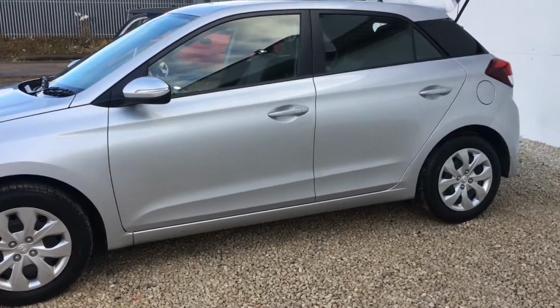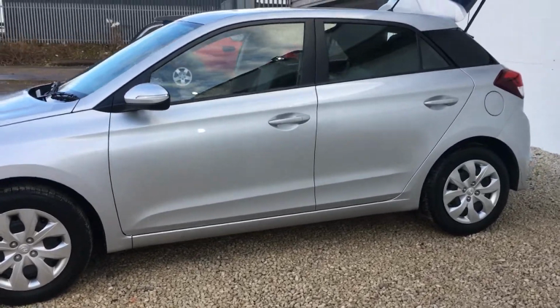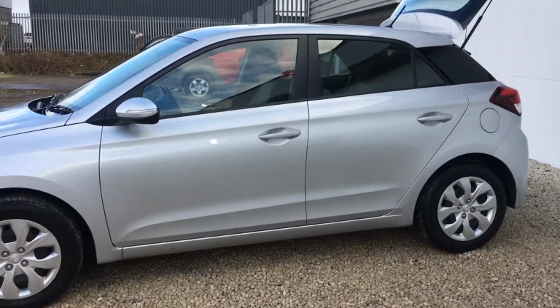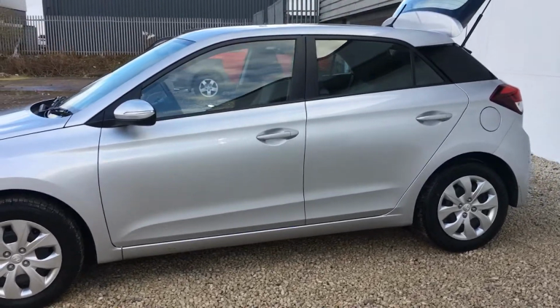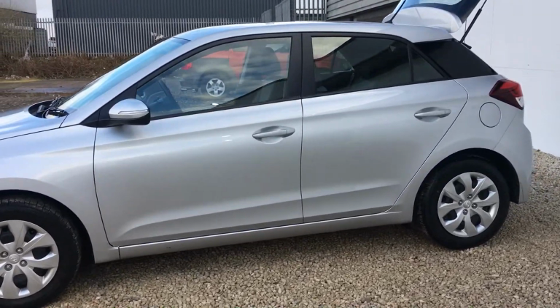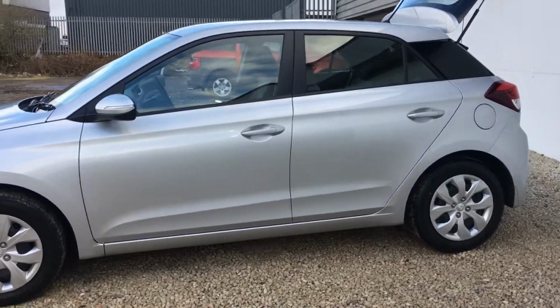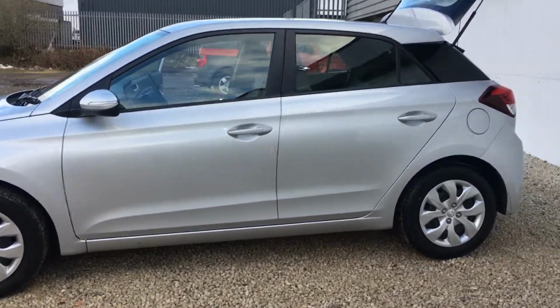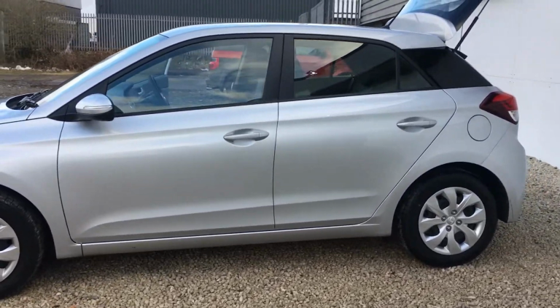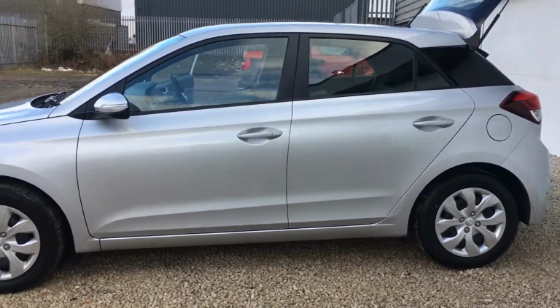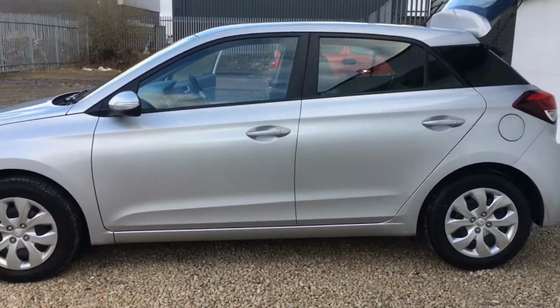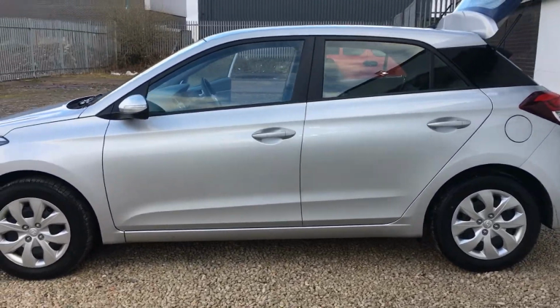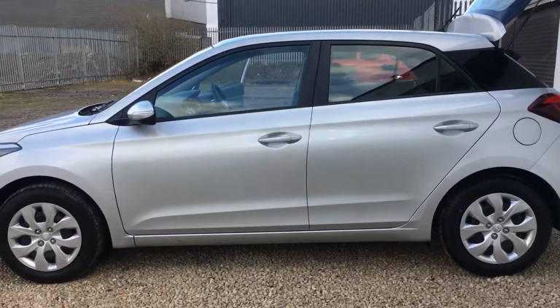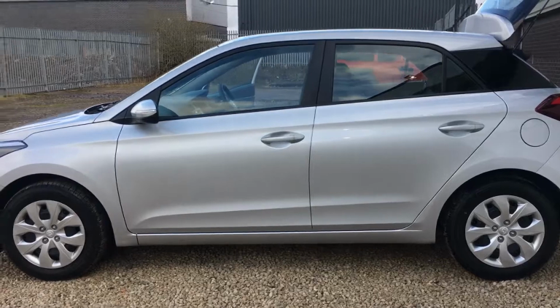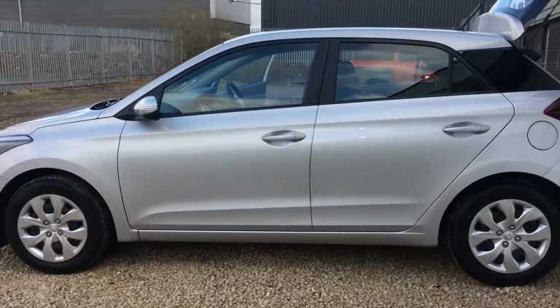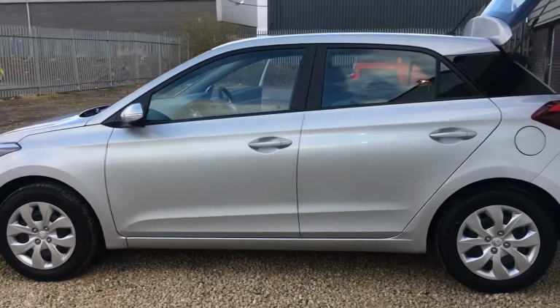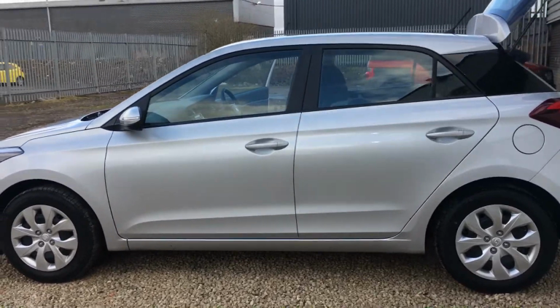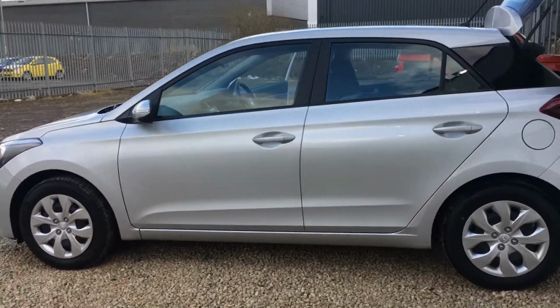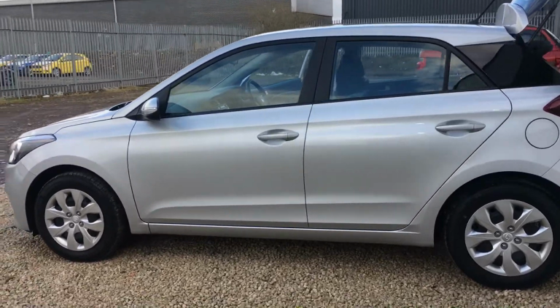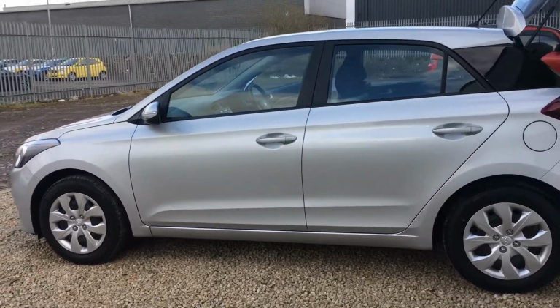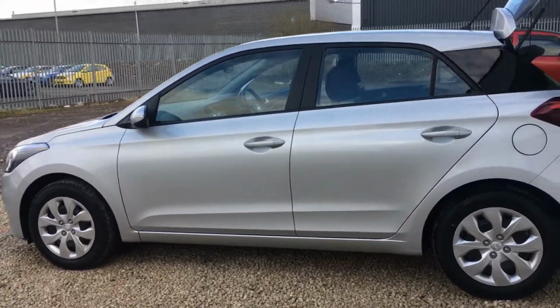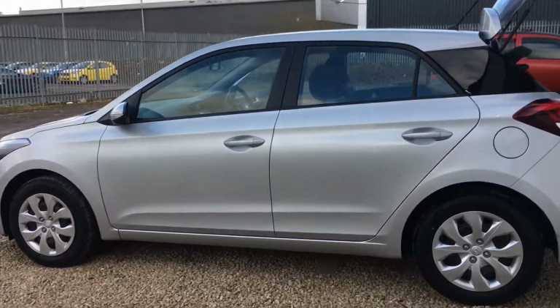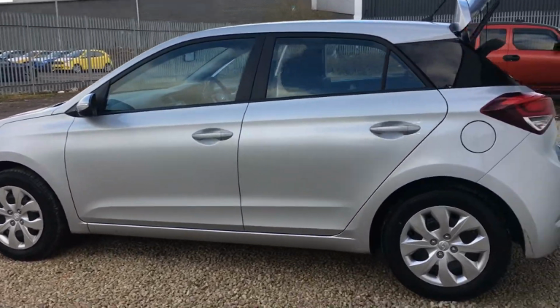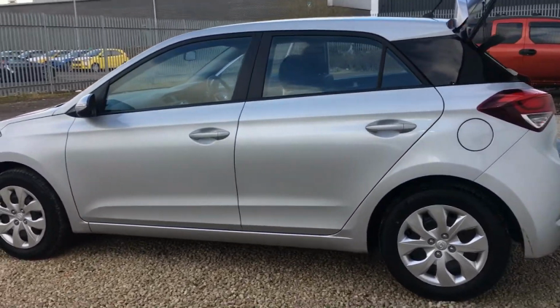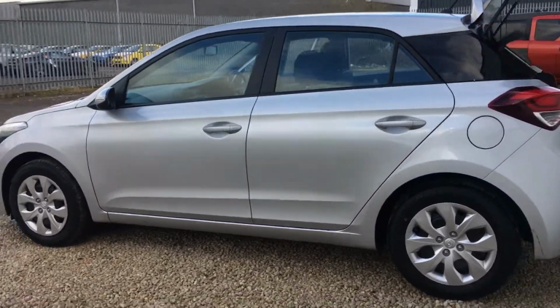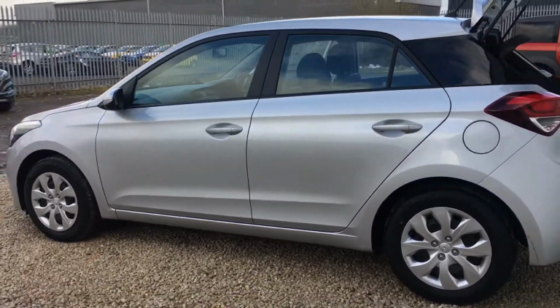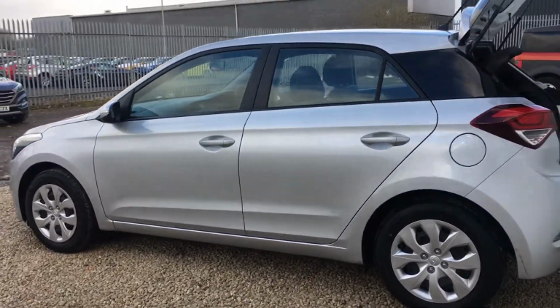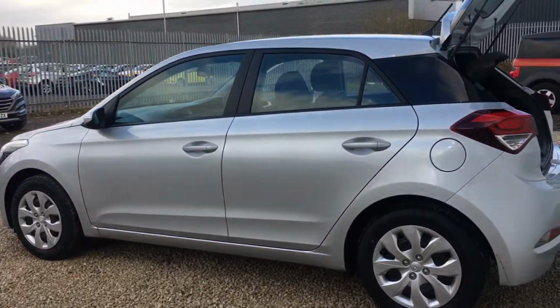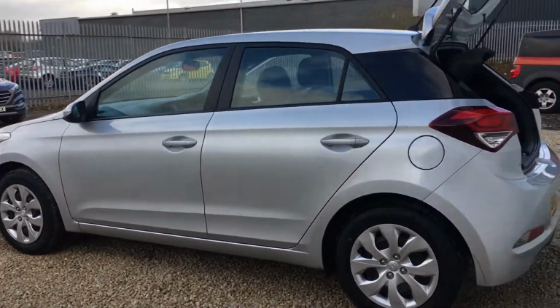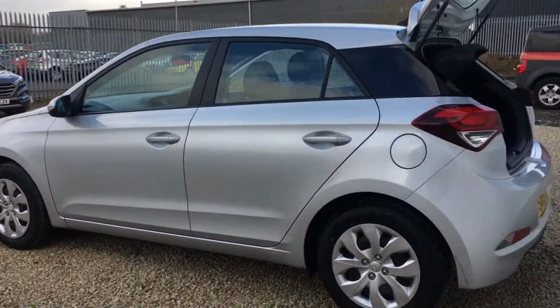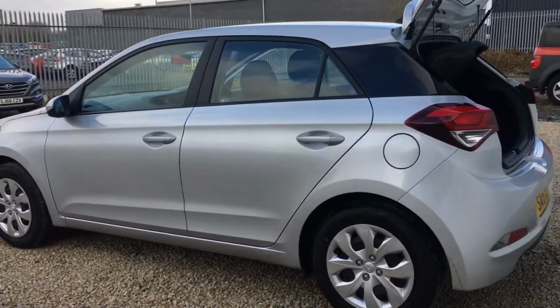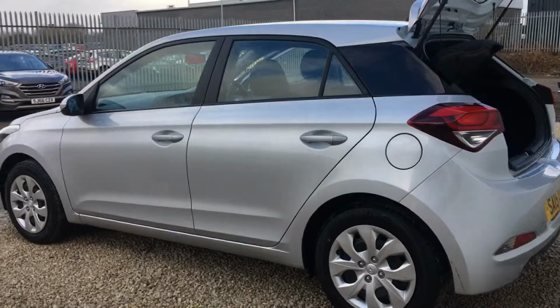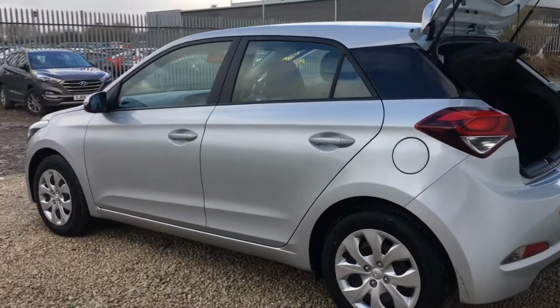This car has the 1.2 petrol engine, which means it's £30 a year to road tax and you can achieve up to 58.3 miles per gallon.